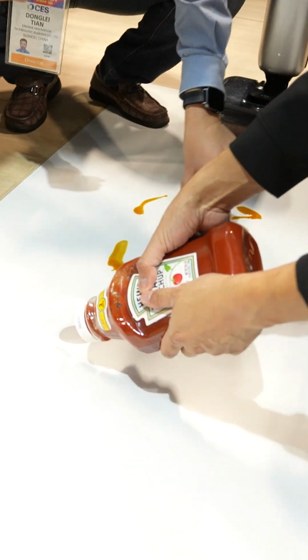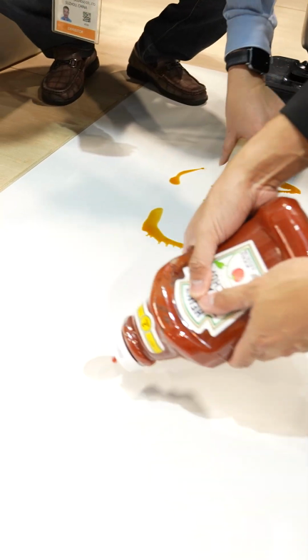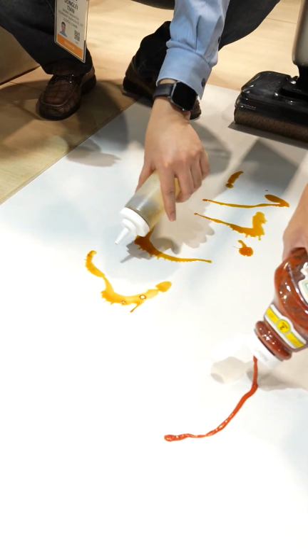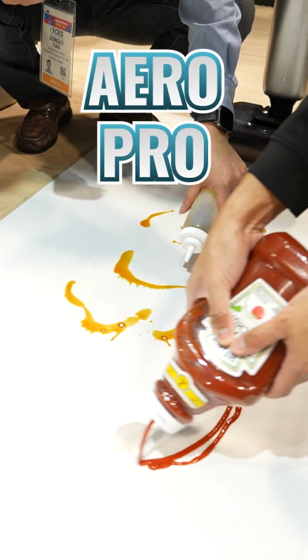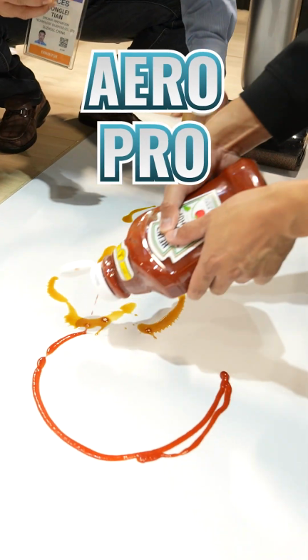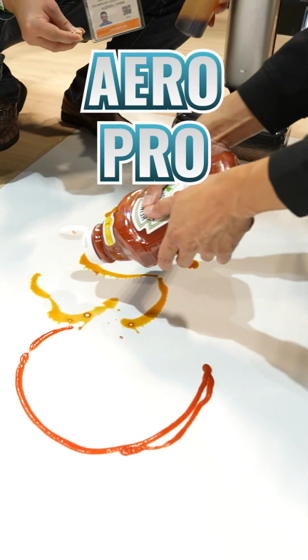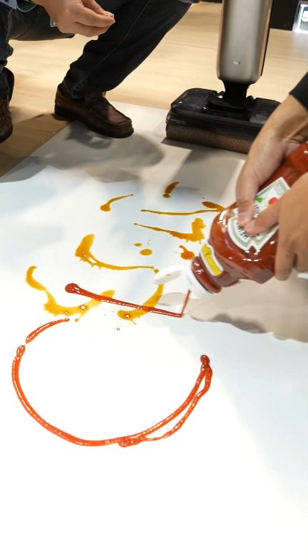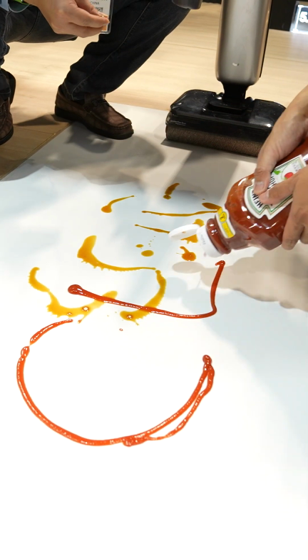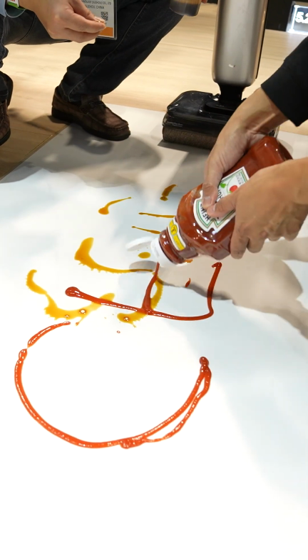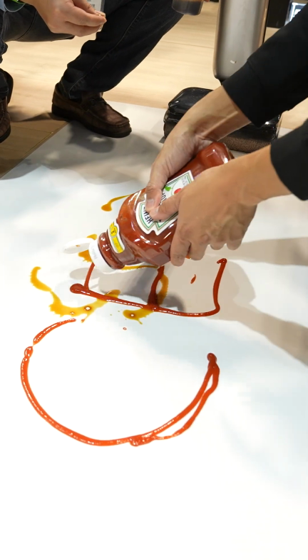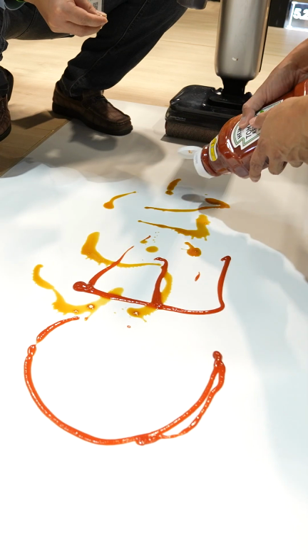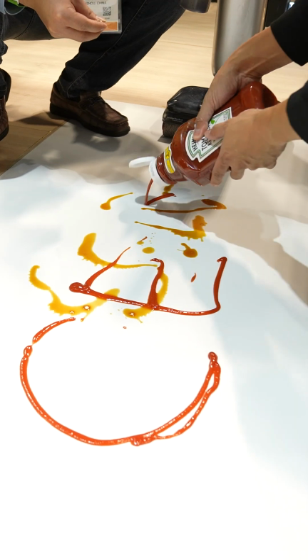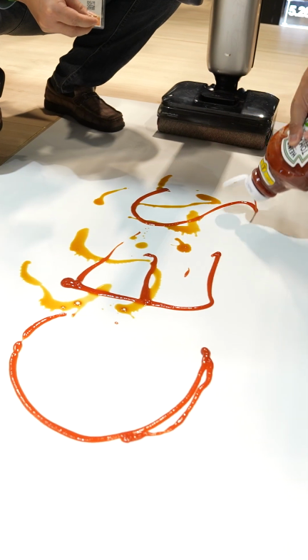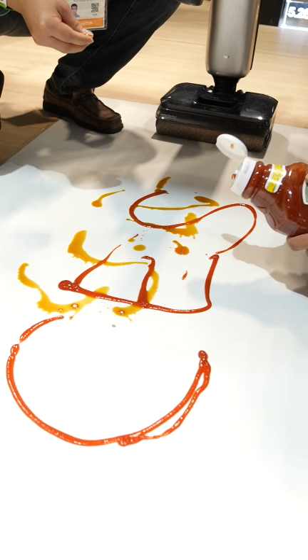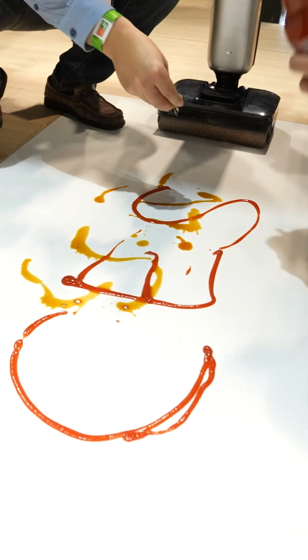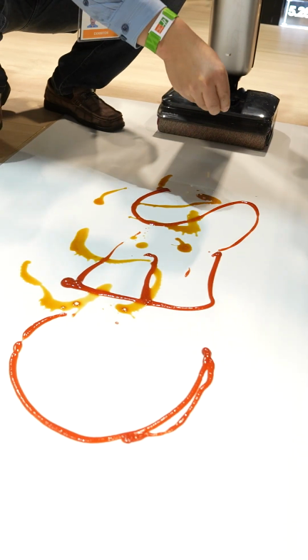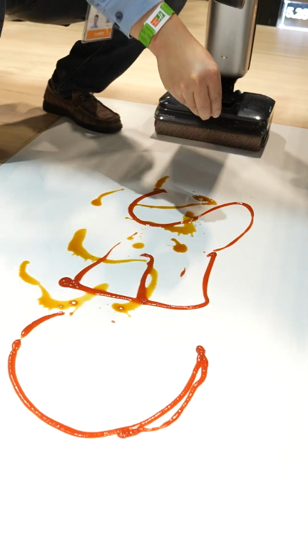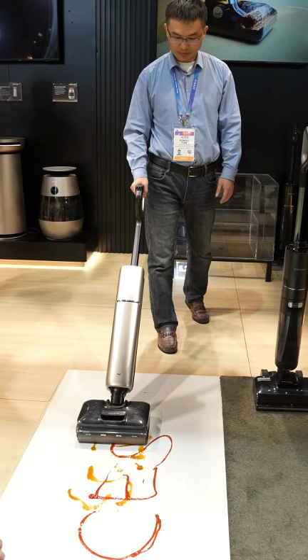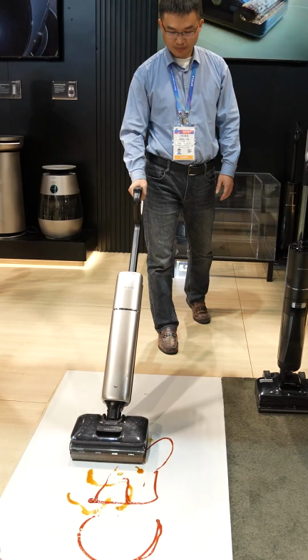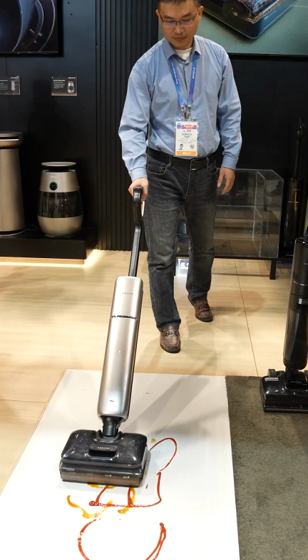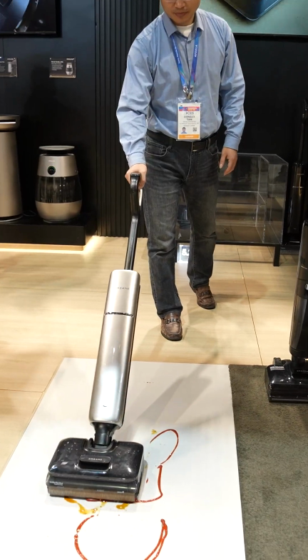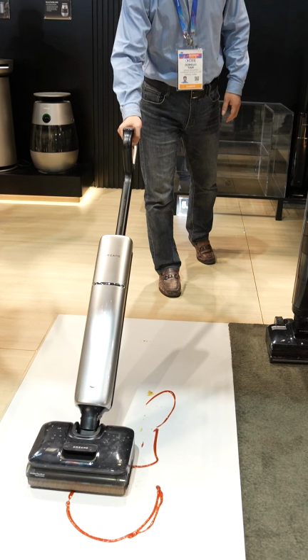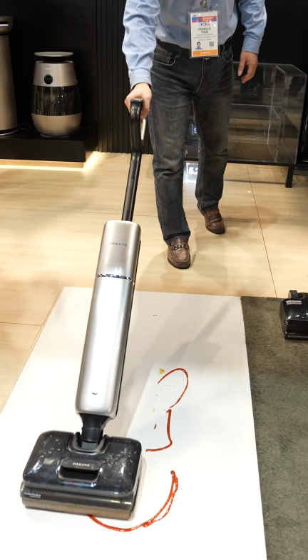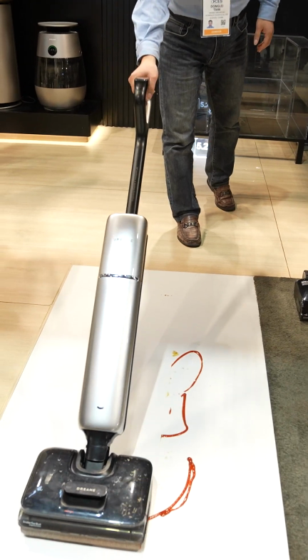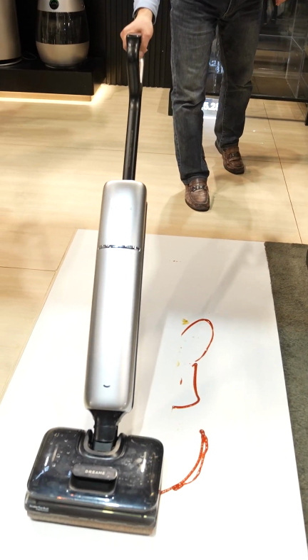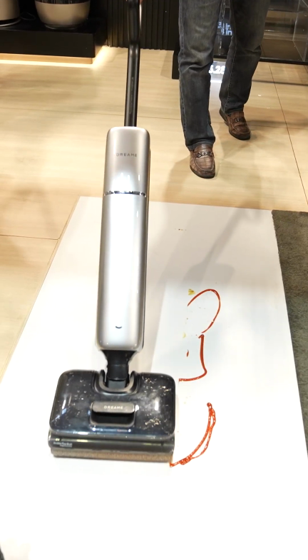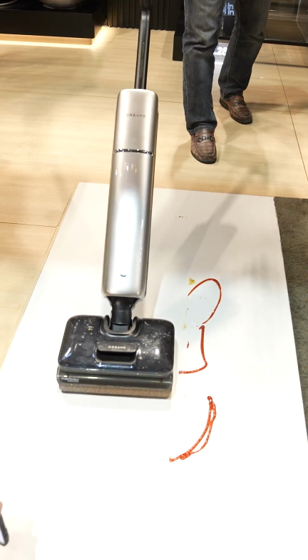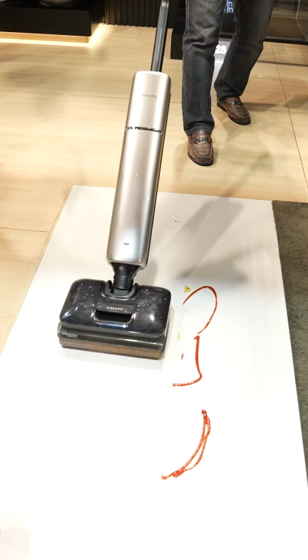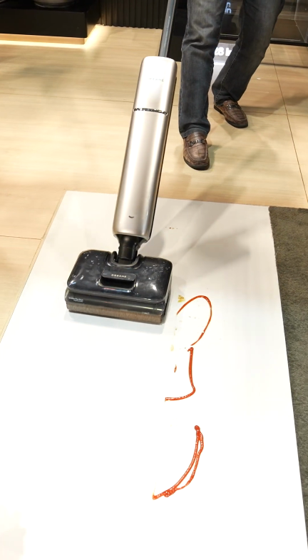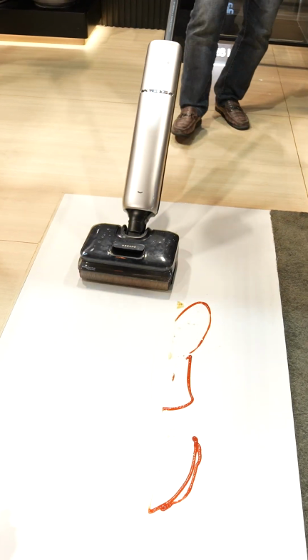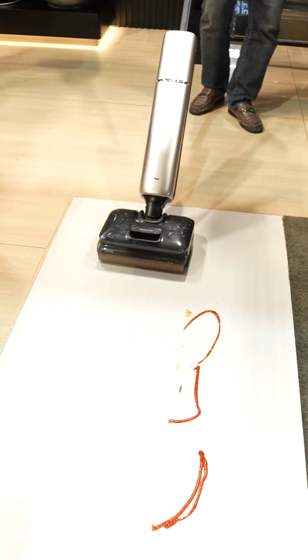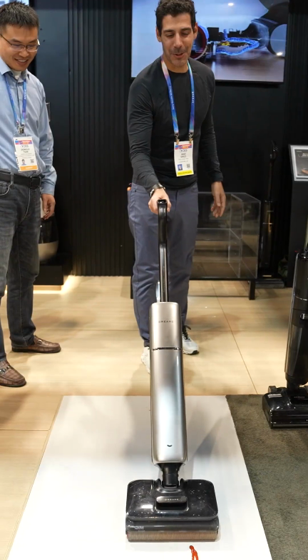Next, we checked out the Aeropro Wet Vacuum, which was insane. They started the demo by making a complete mess on a white floor, and with one pass, the Aeropro had the floor completely cleaned. No smeared mess, no hassle, just a clean, dry floor.